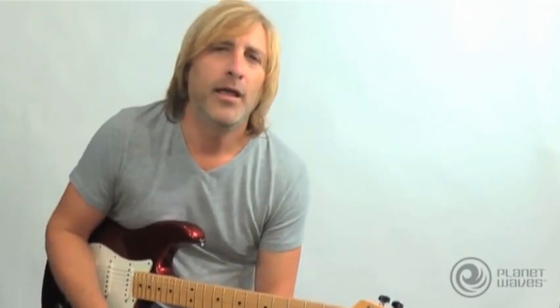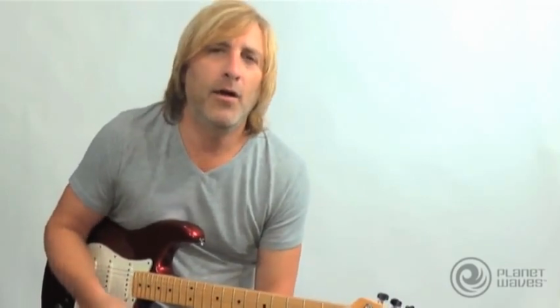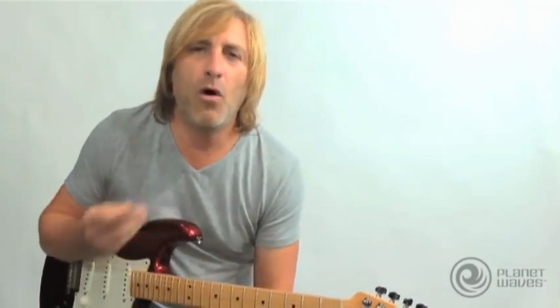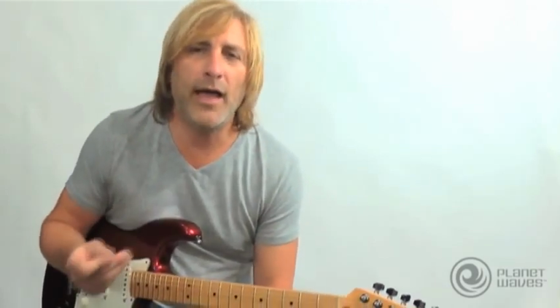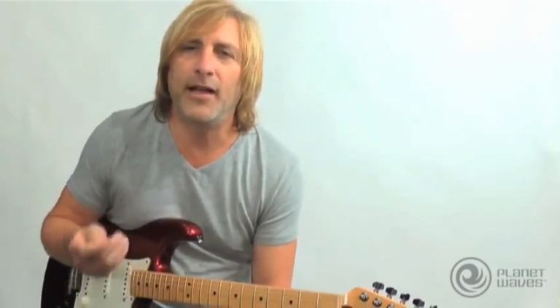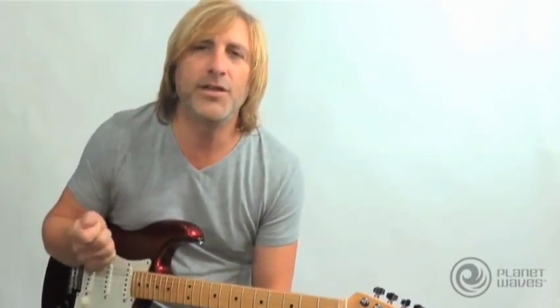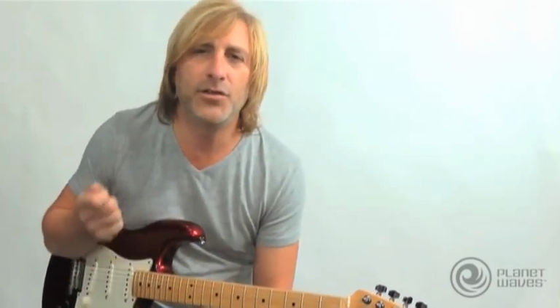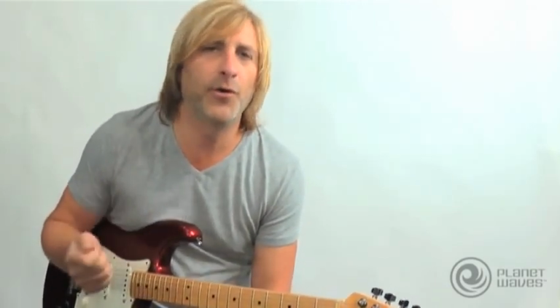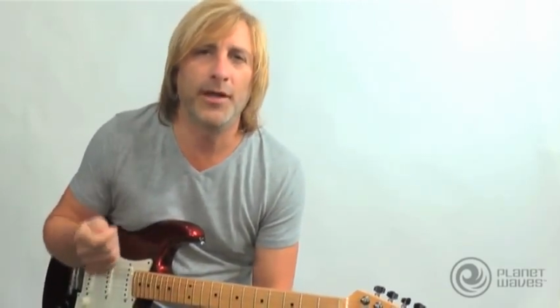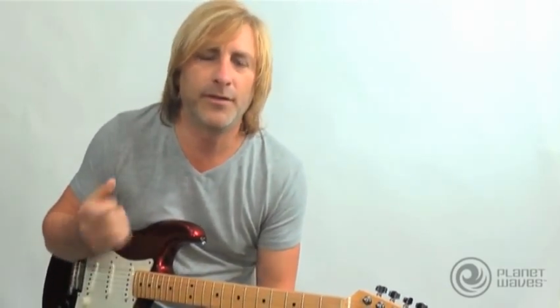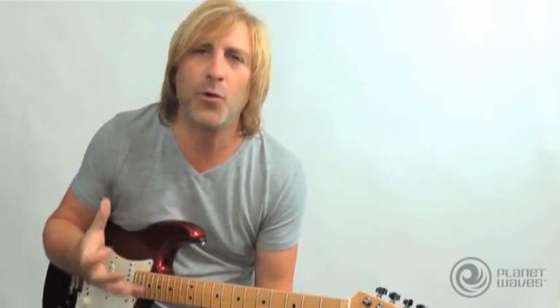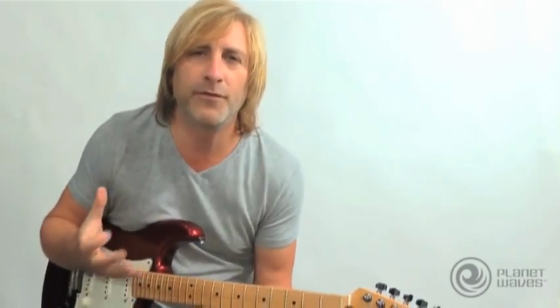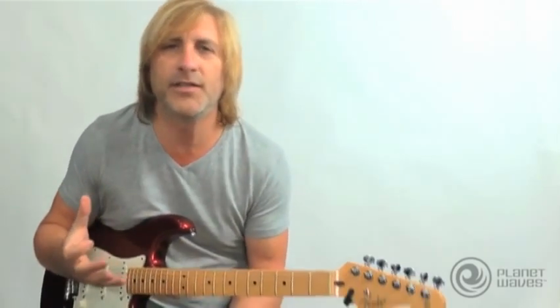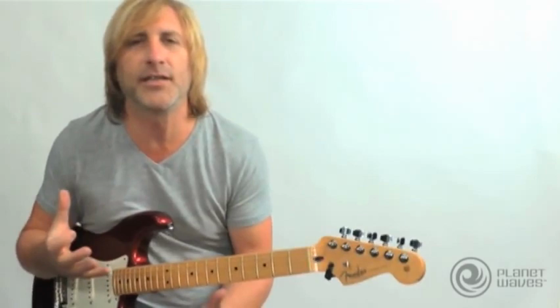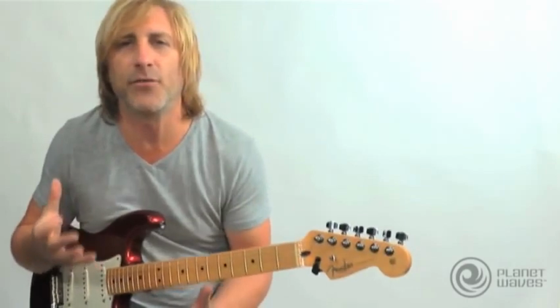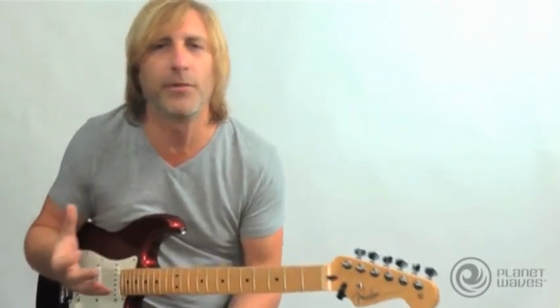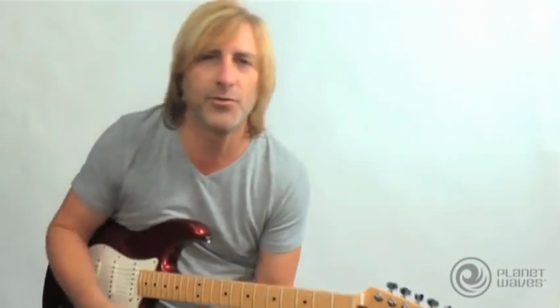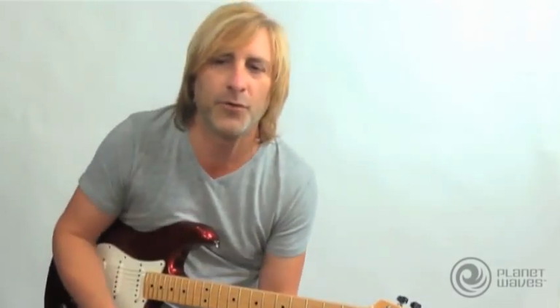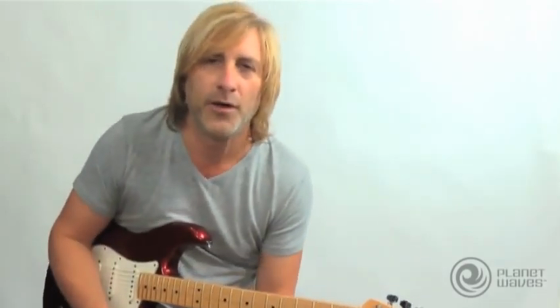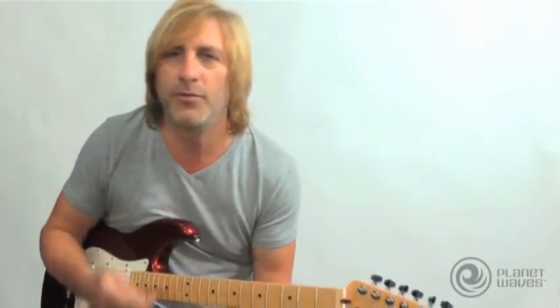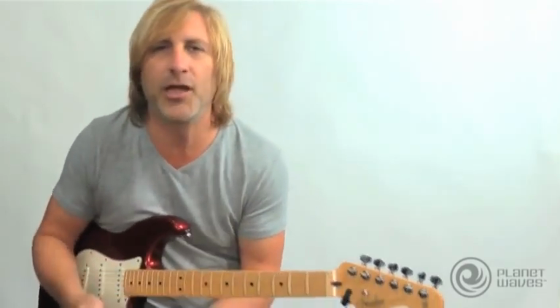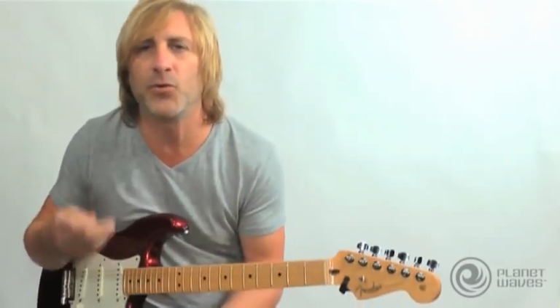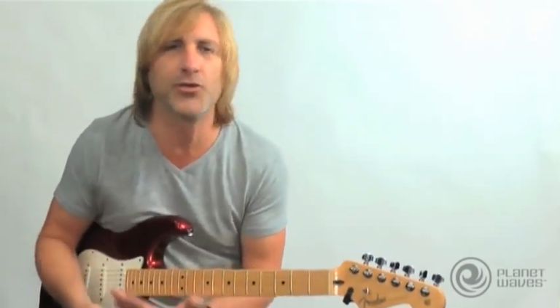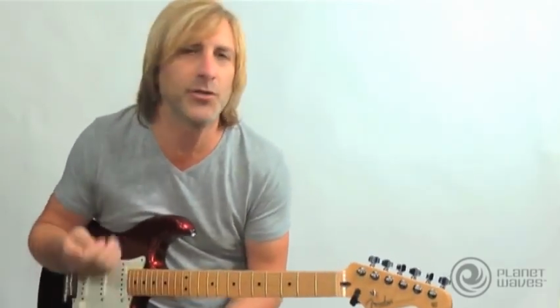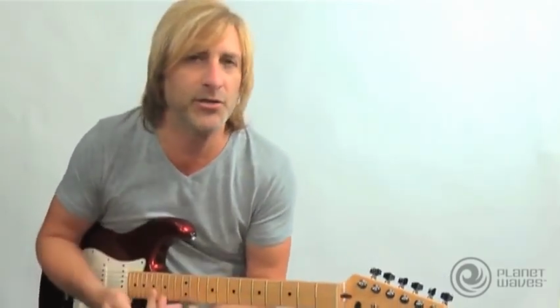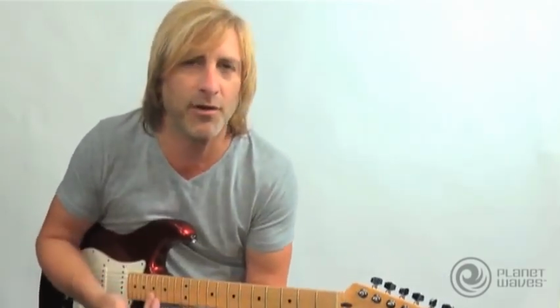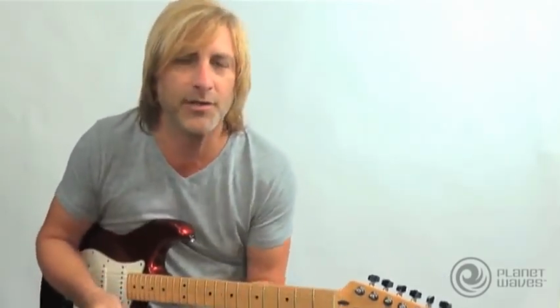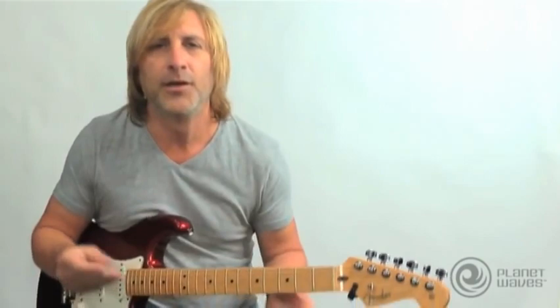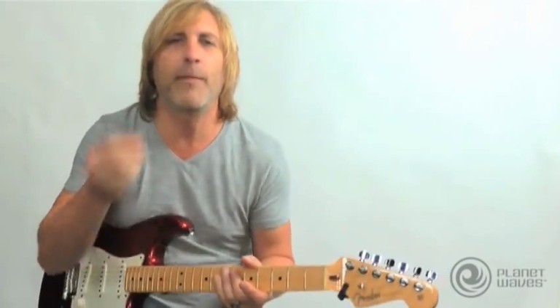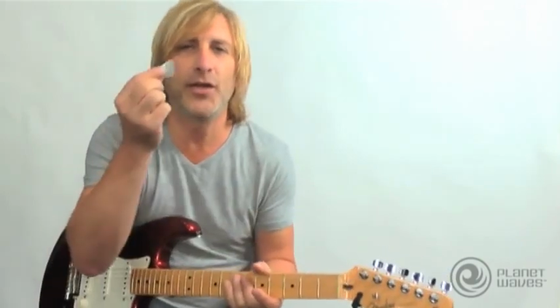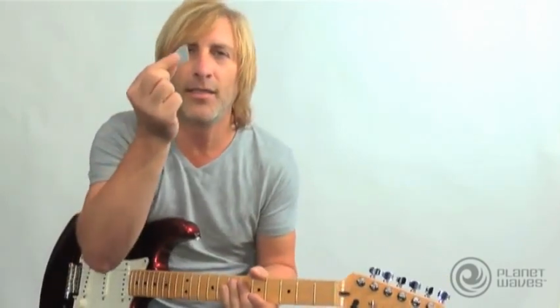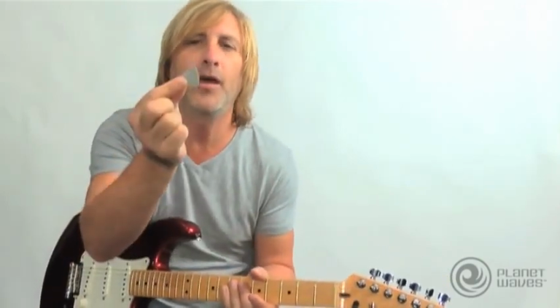We're all after that vintage tone — the tone from the 50s and the 60s of all the players we're known for. We match the amps, we match the strings, we match the guitars. What about matching the pick?